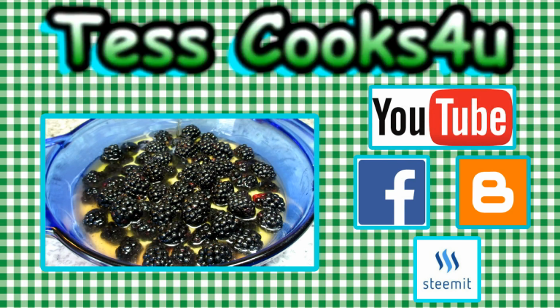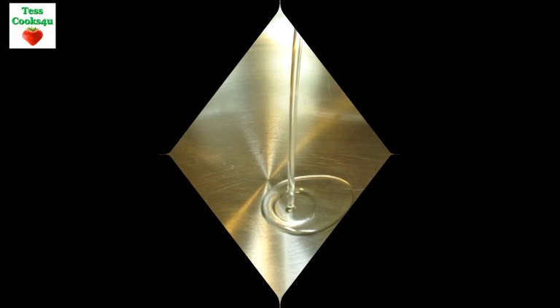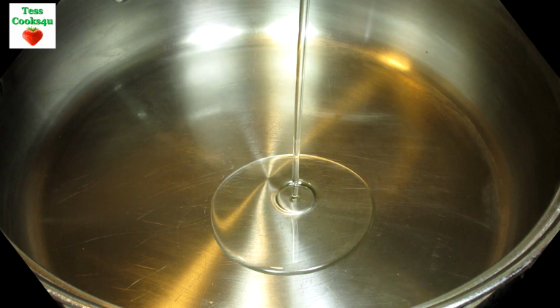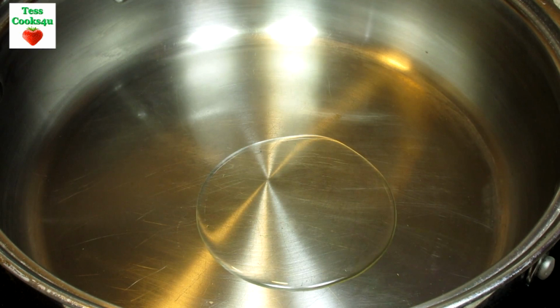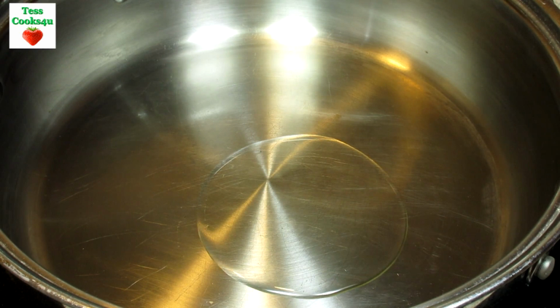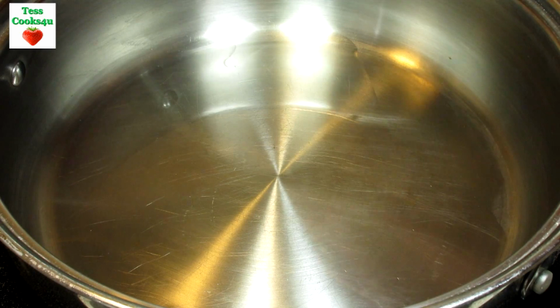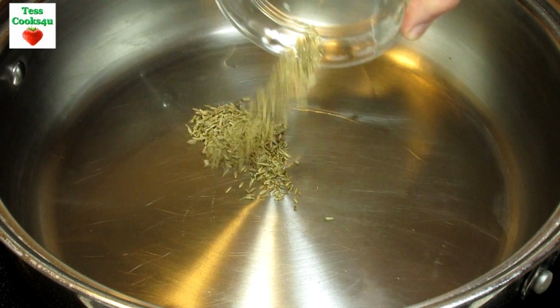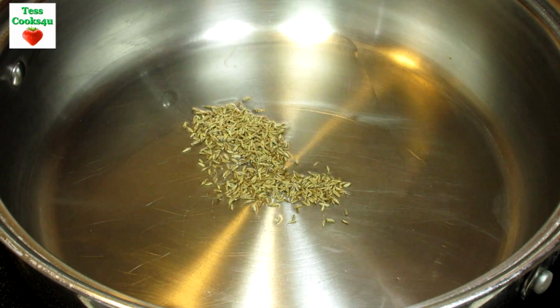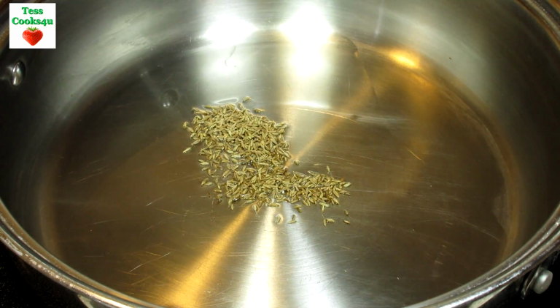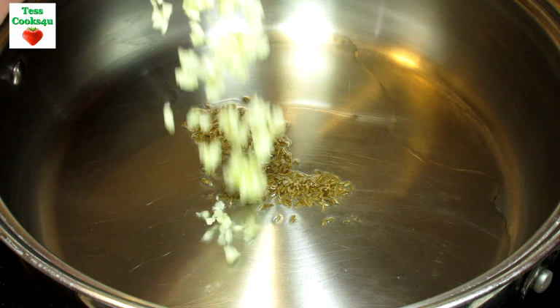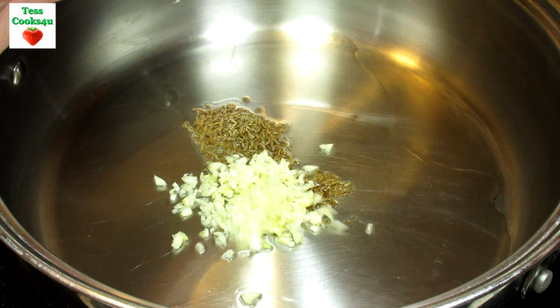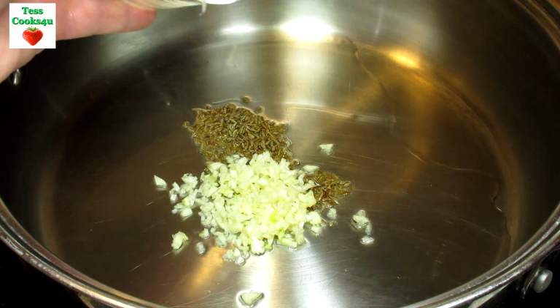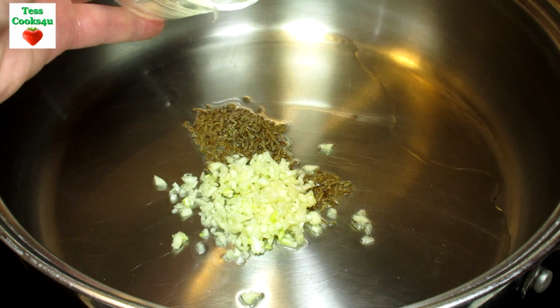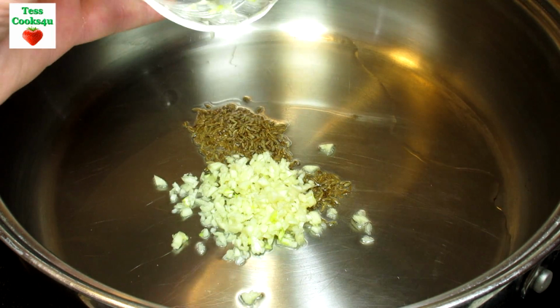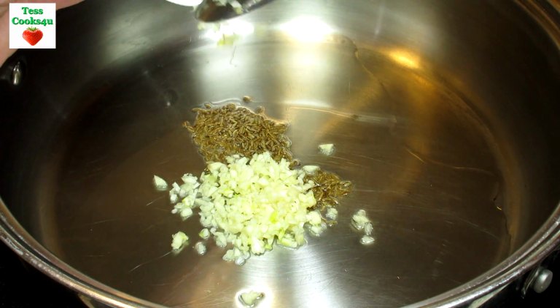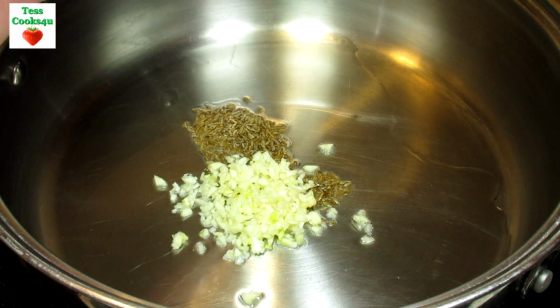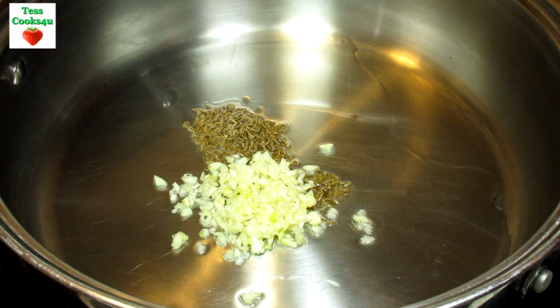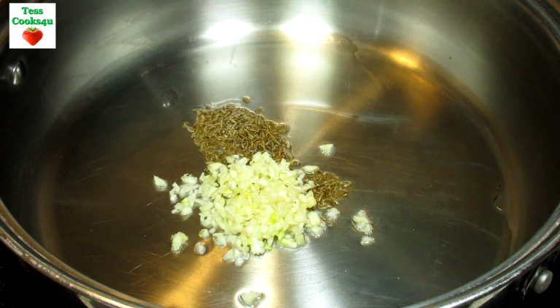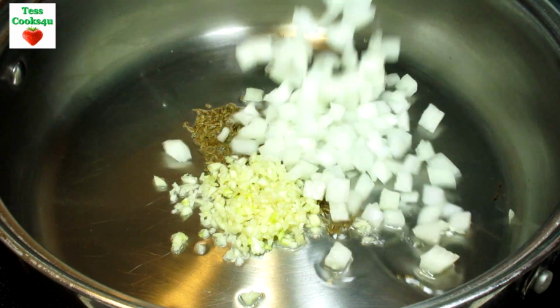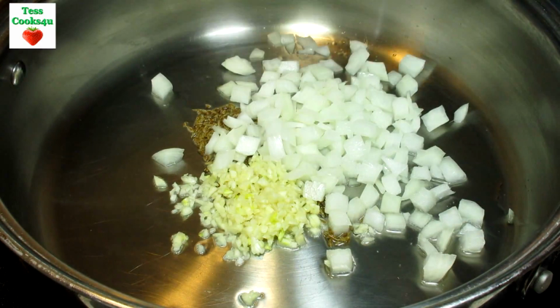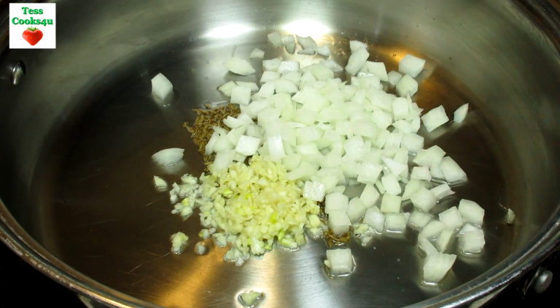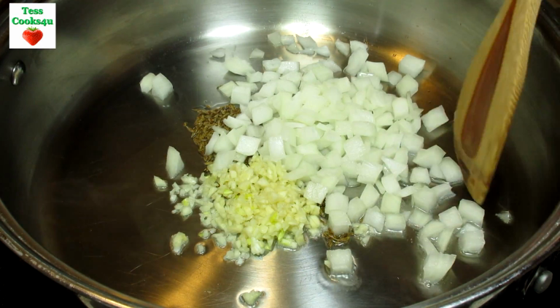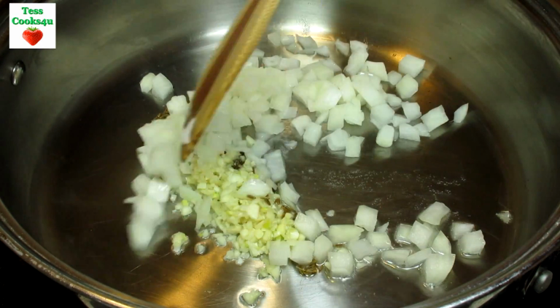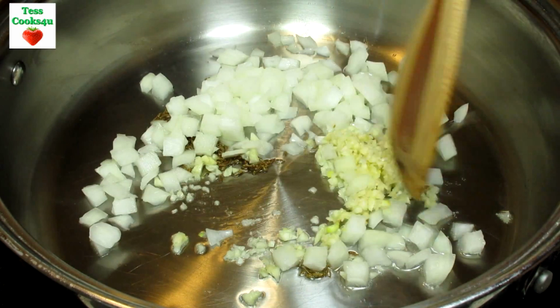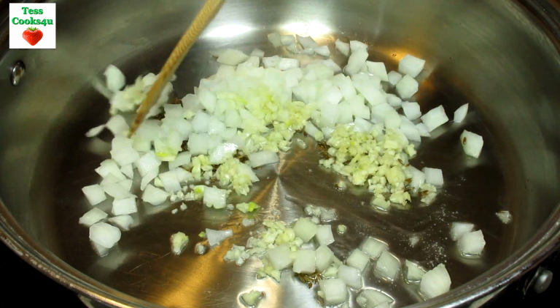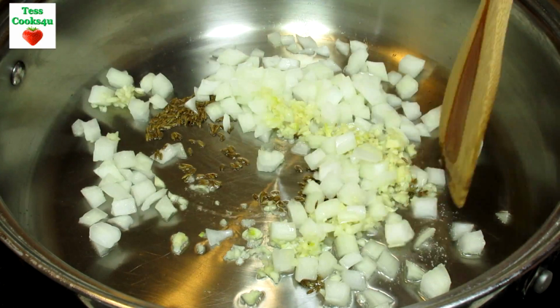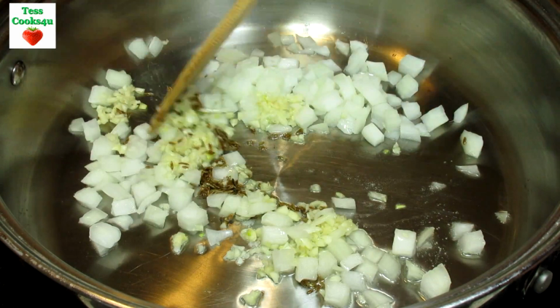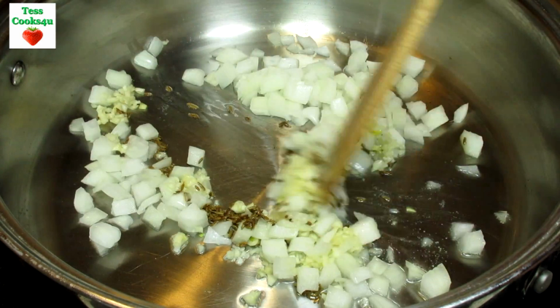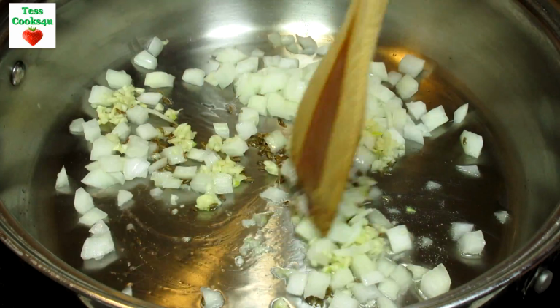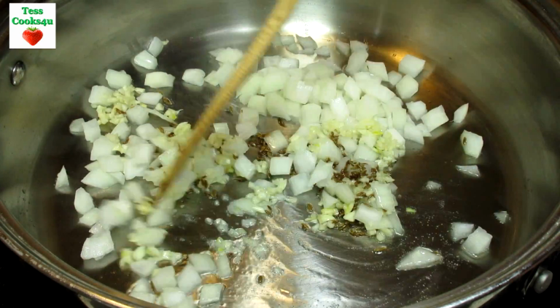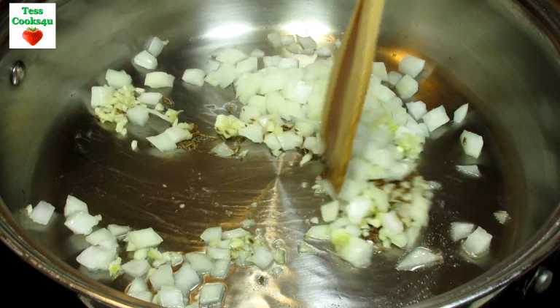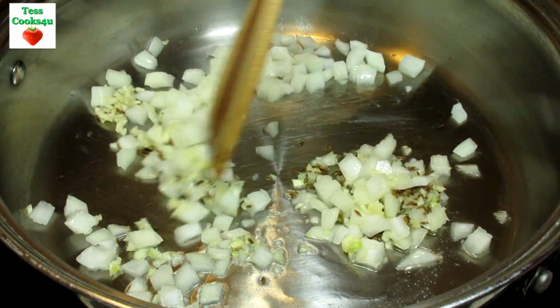In a pan on medium heat I'm adding a little oil, some whole cumin seeds, lots of garlic and some diced onions. Stirring and cooking for a couple minutes to get those flavors infused.